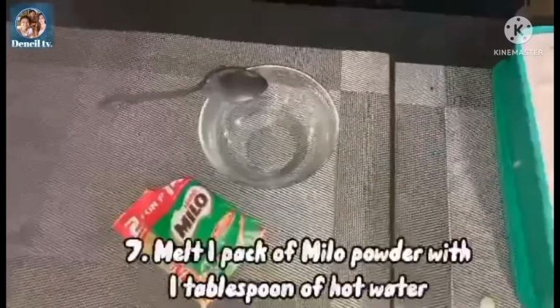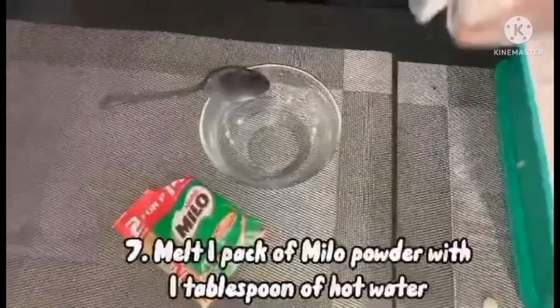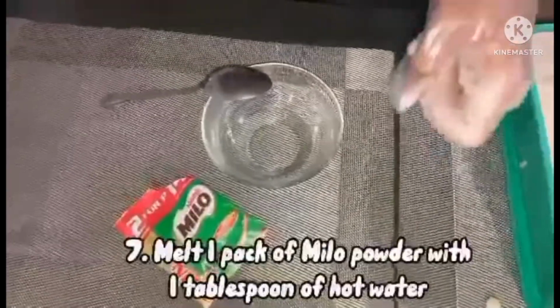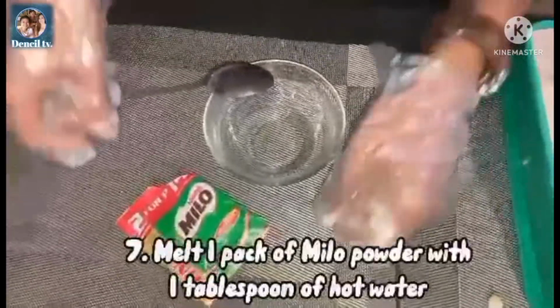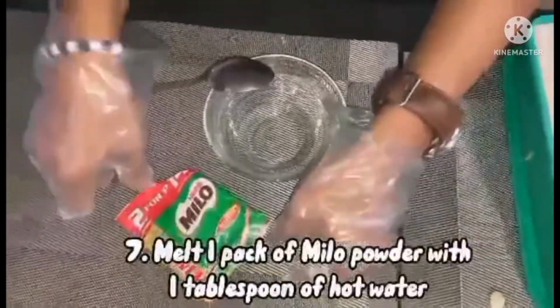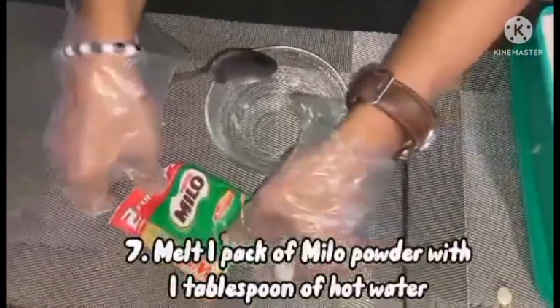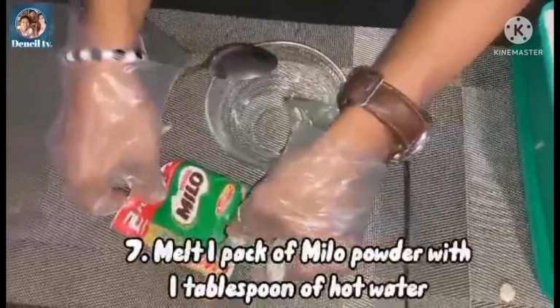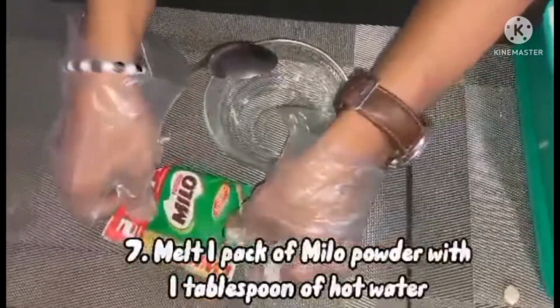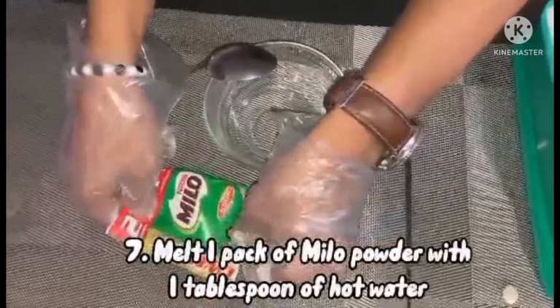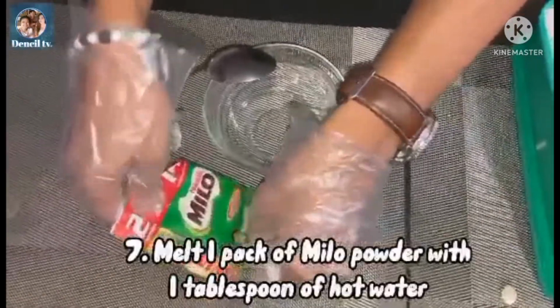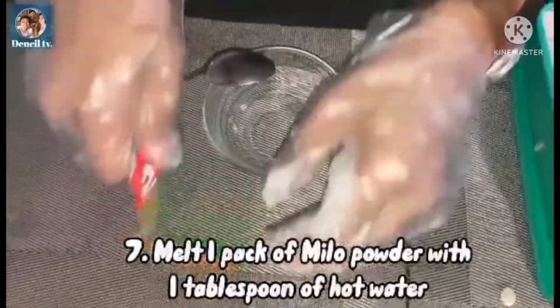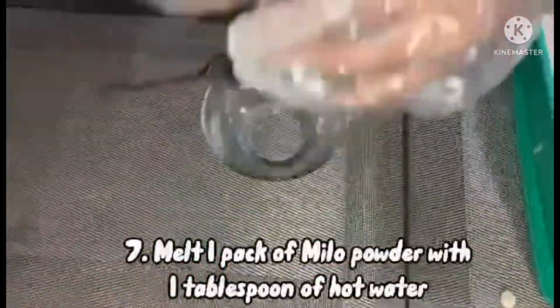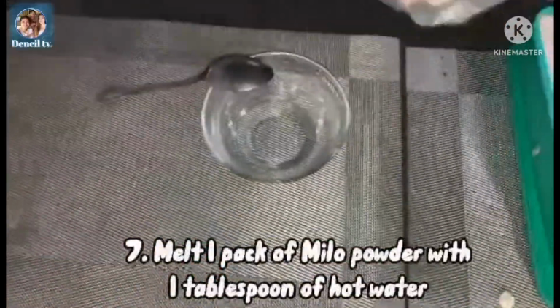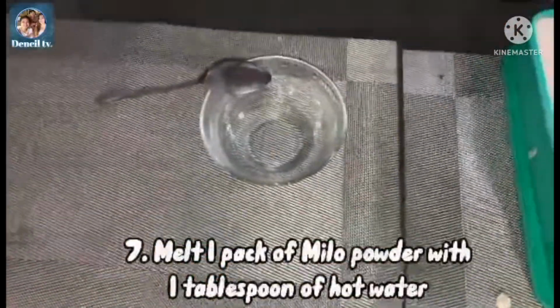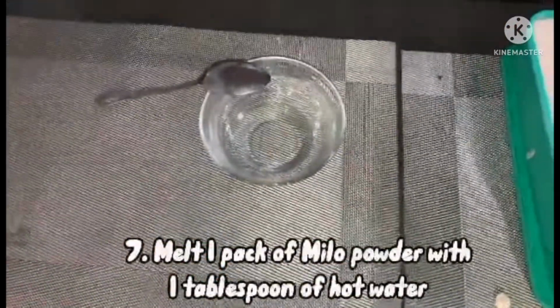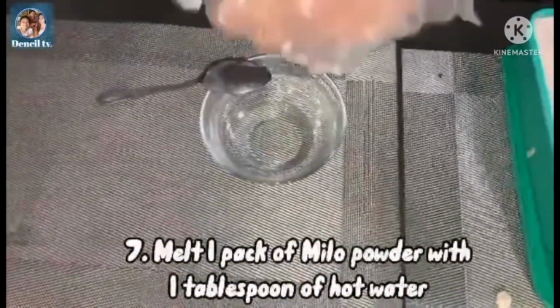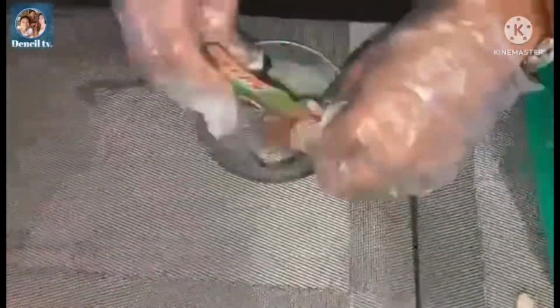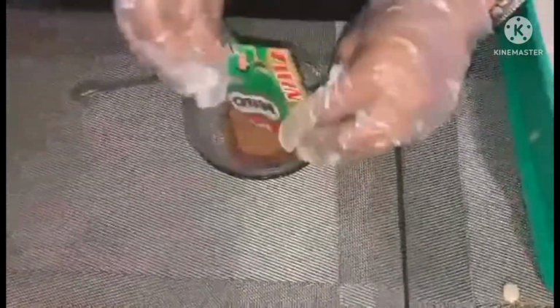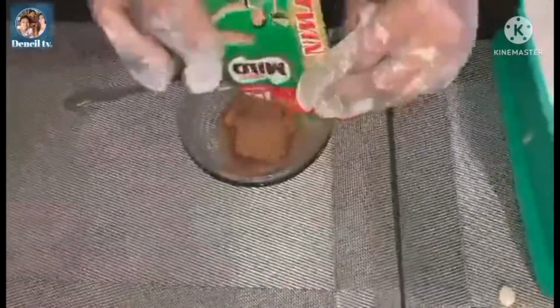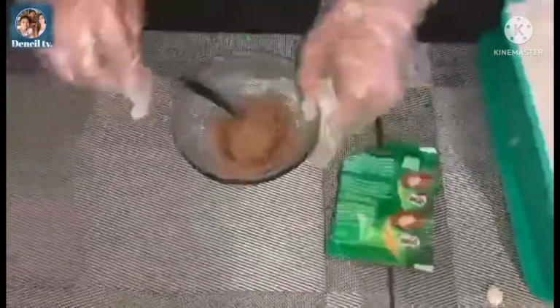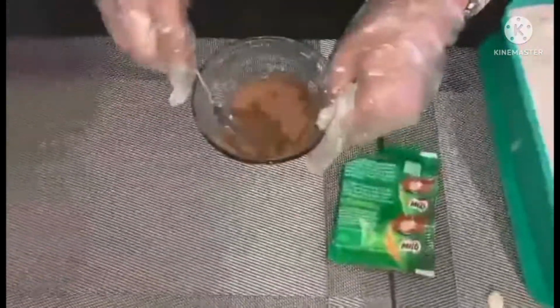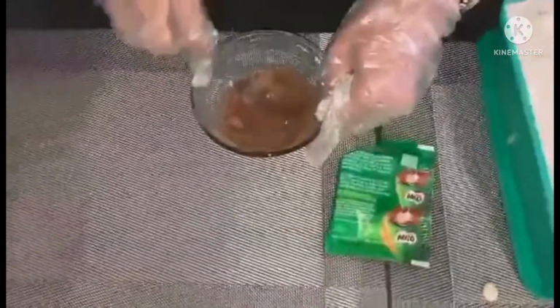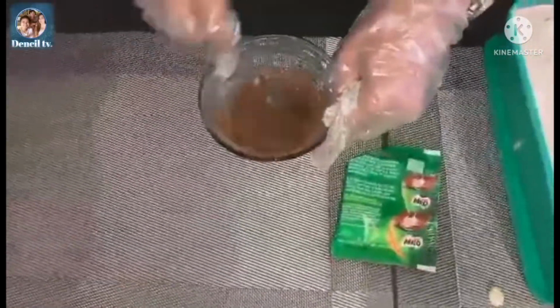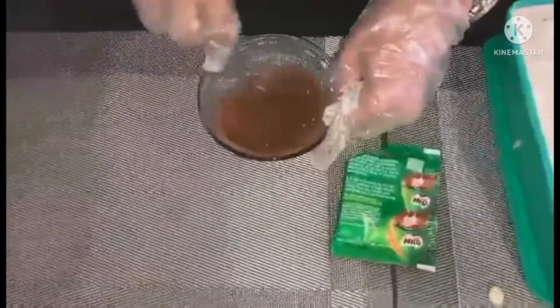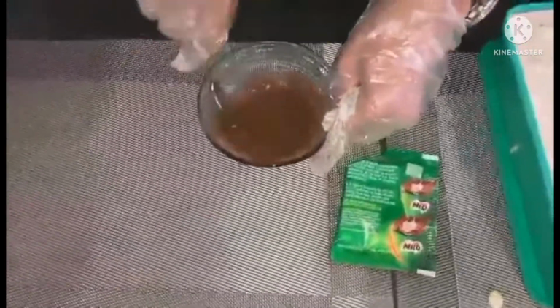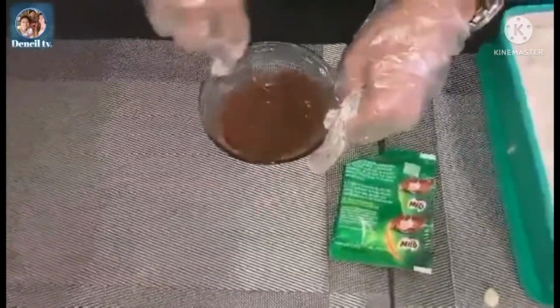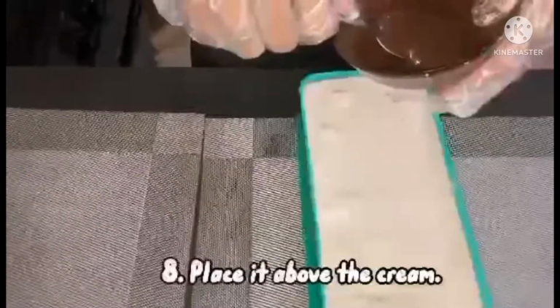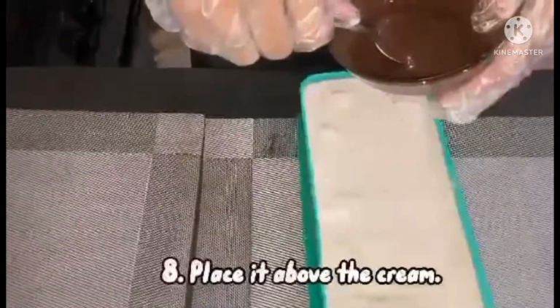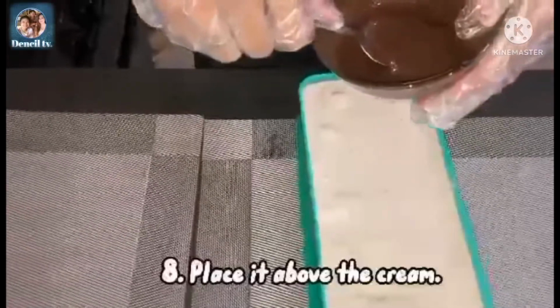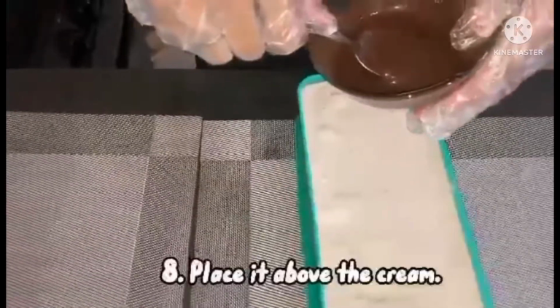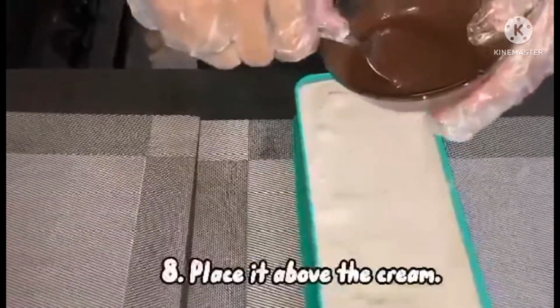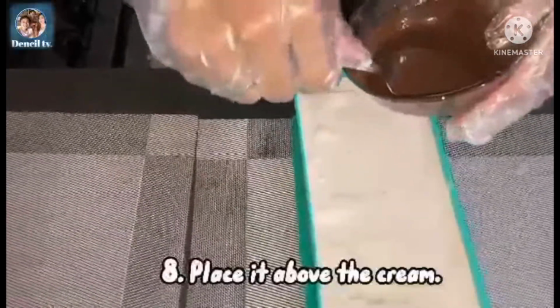Melt one pack of Milo powder with one tablespoon of hot water, then place it above the frame and pour it on top.